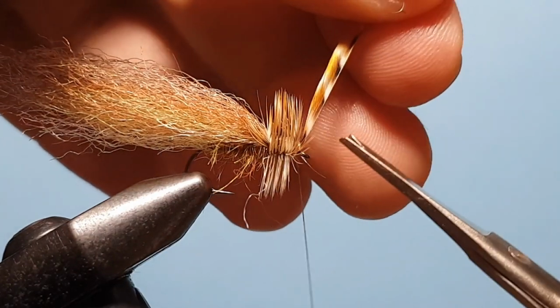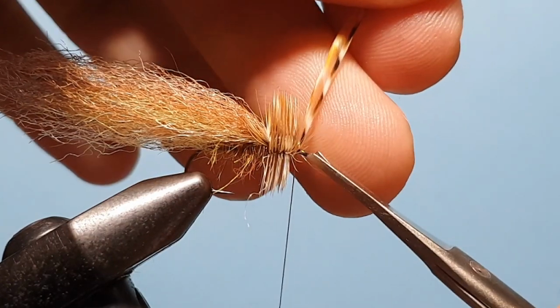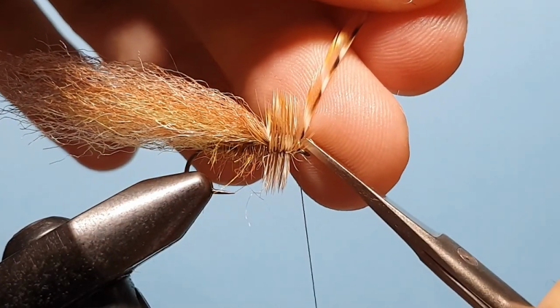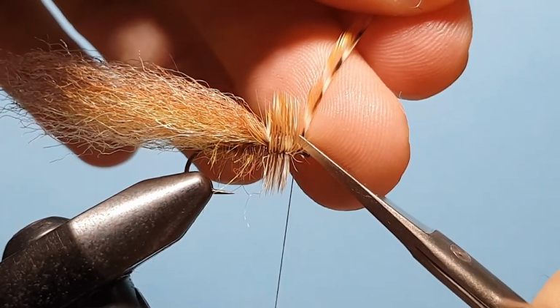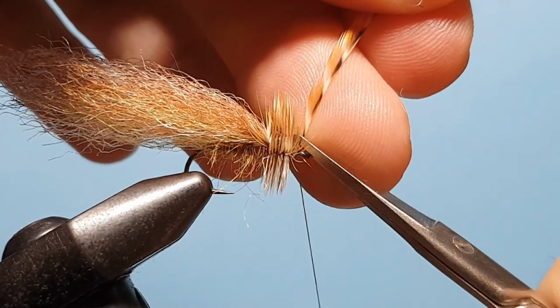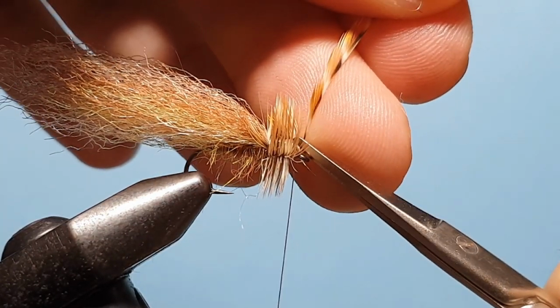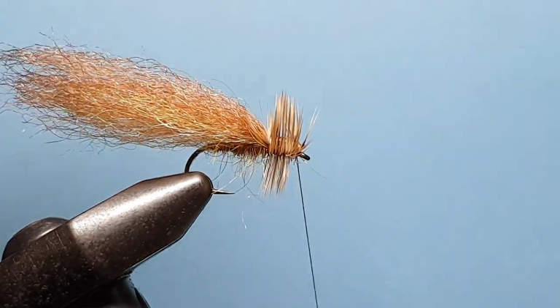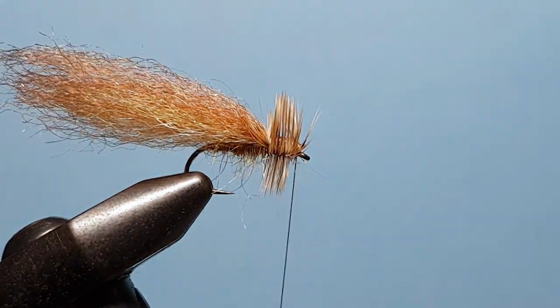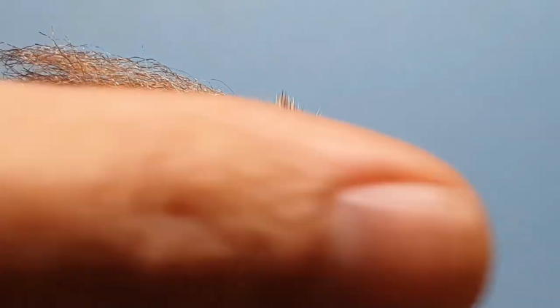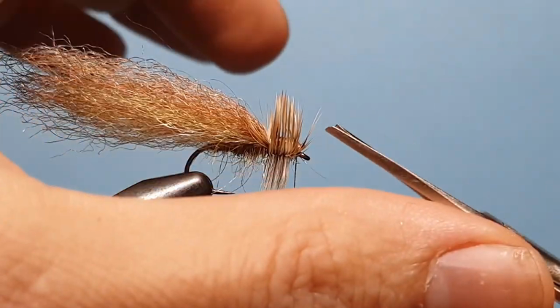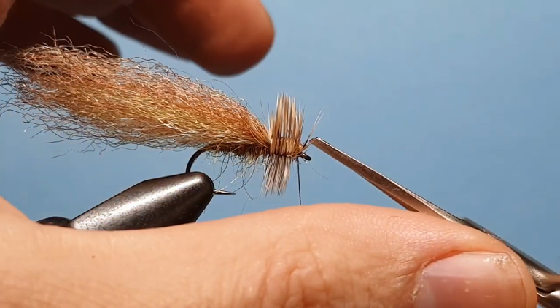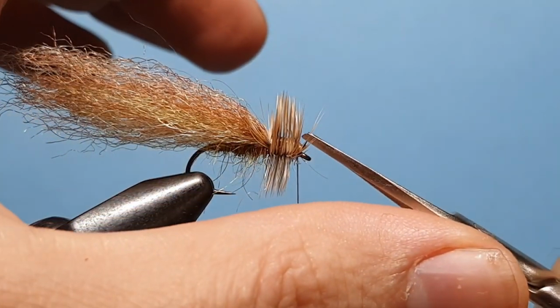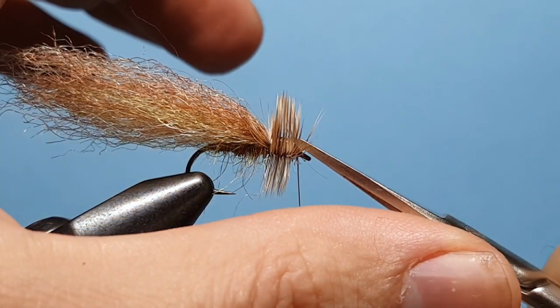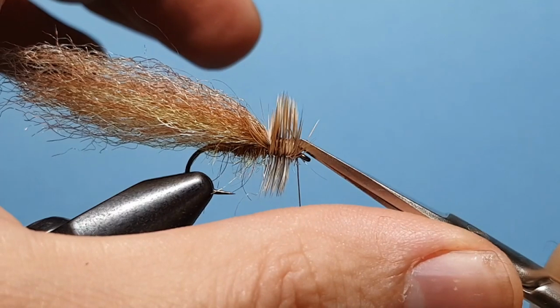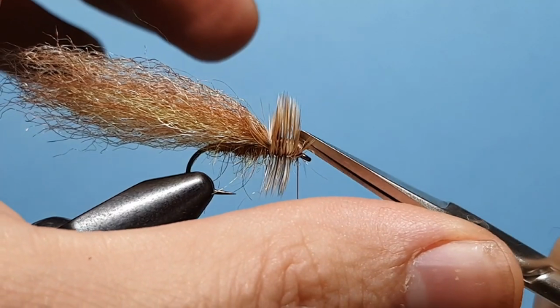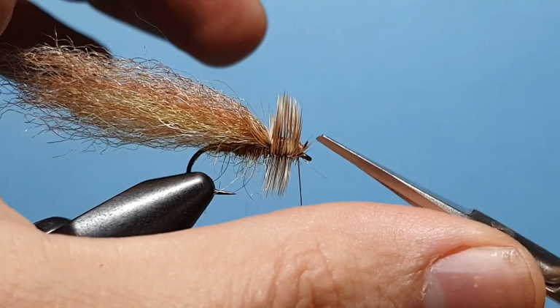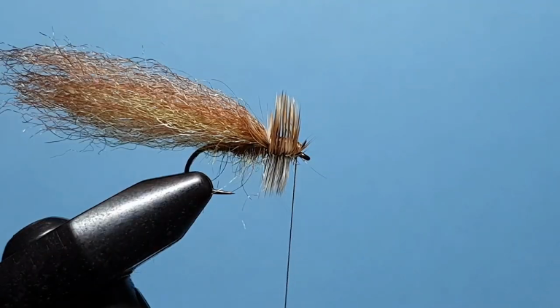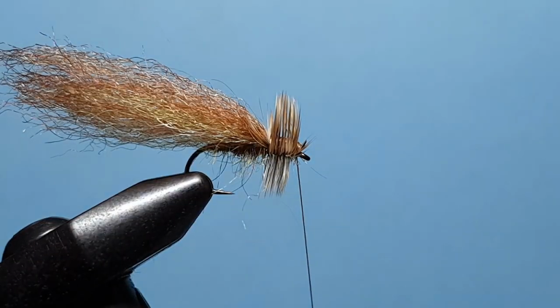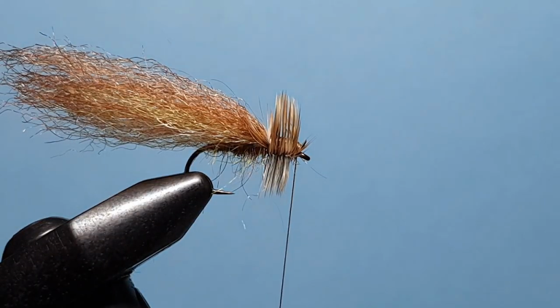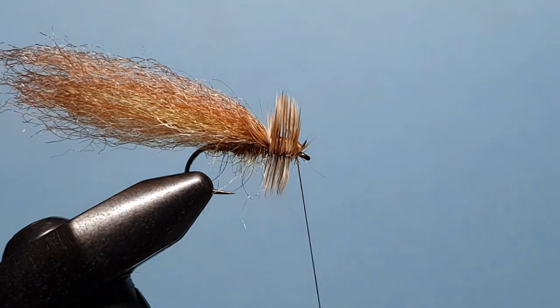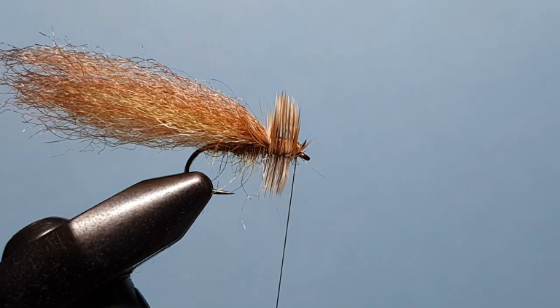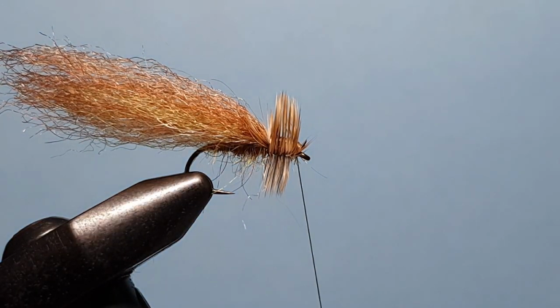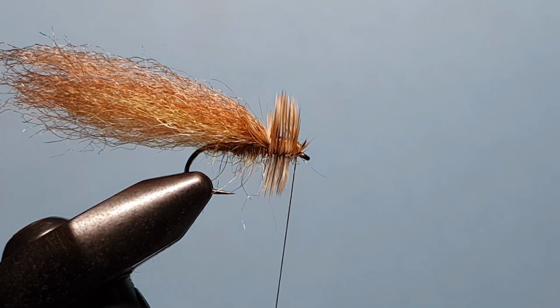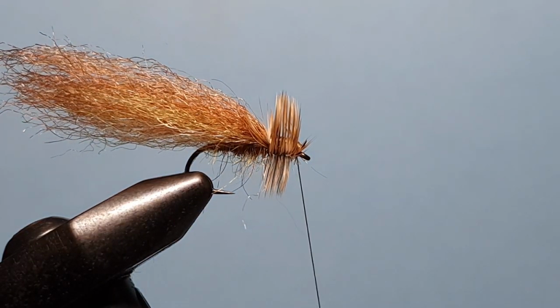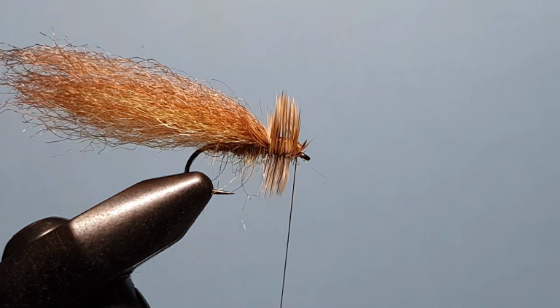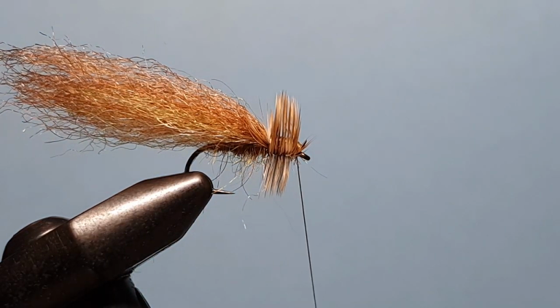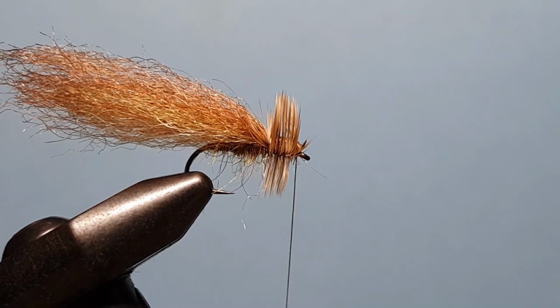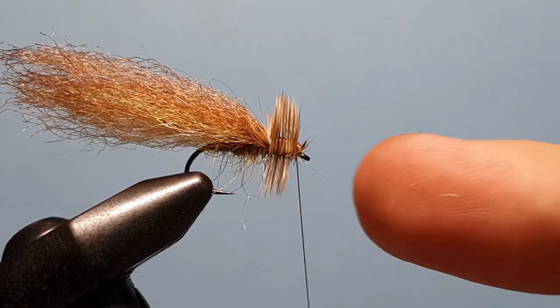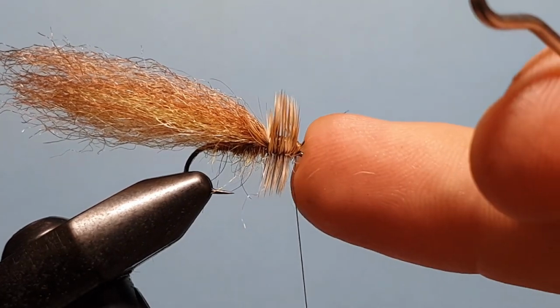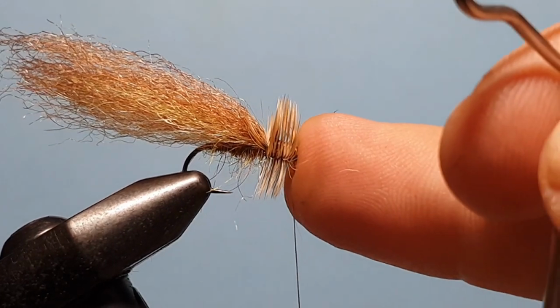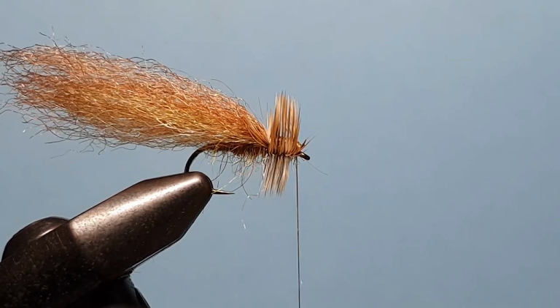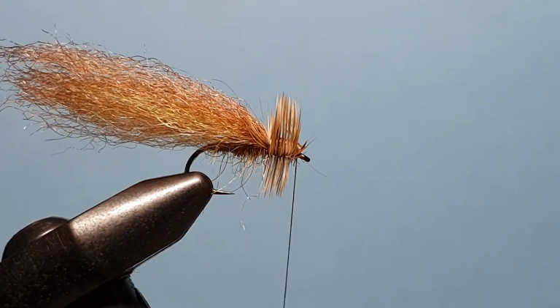So now we can trim off that hackle, get rid of those couple of fibres that were caught, and come in and whip finish.